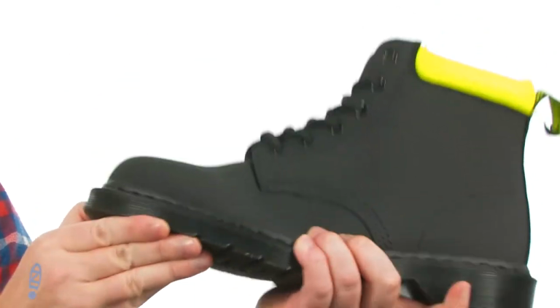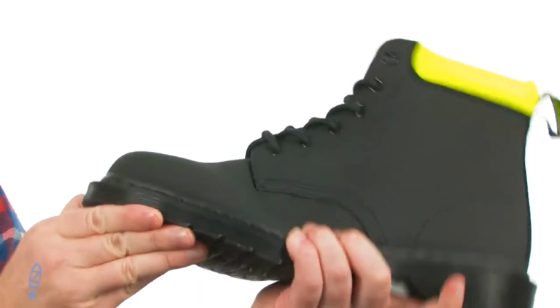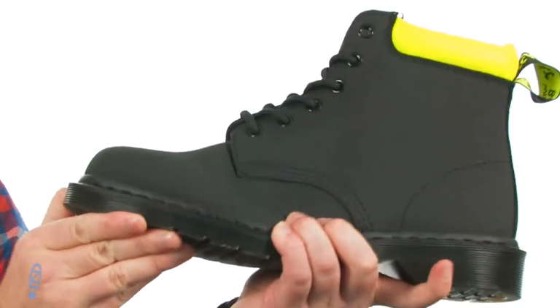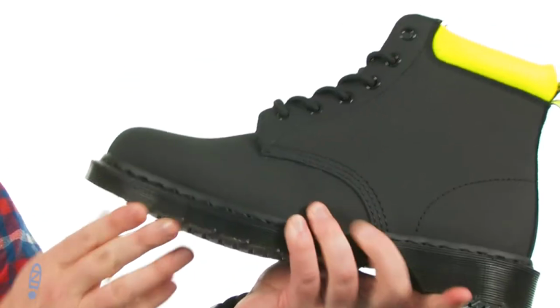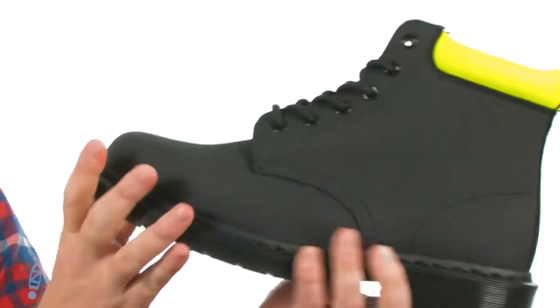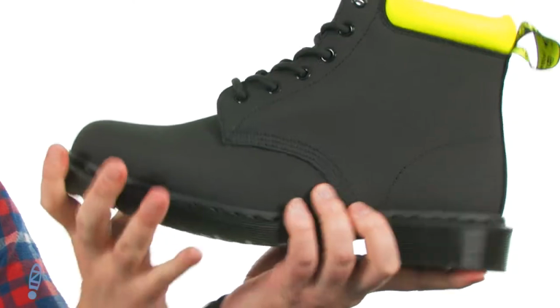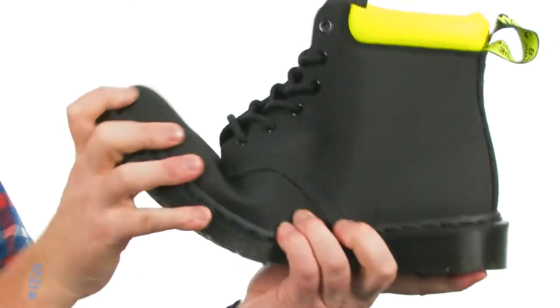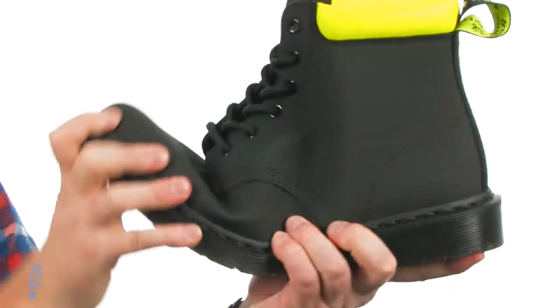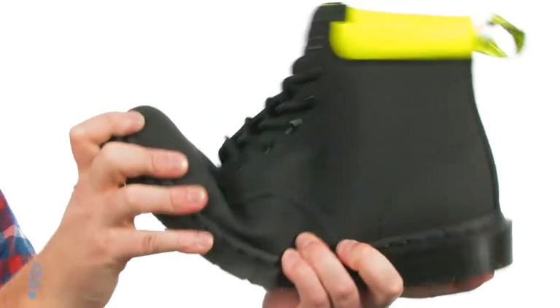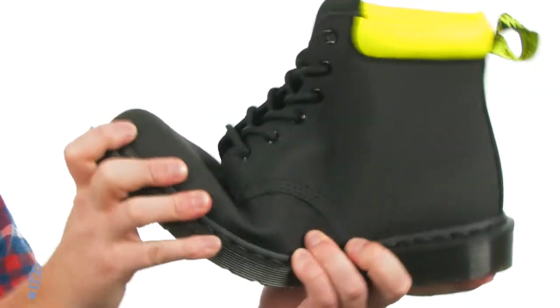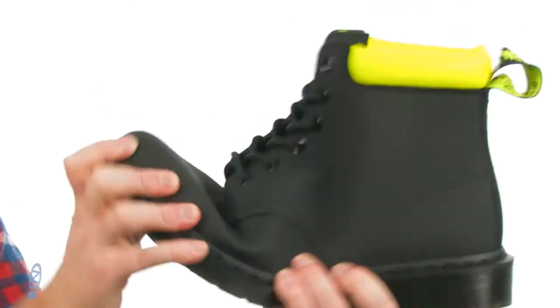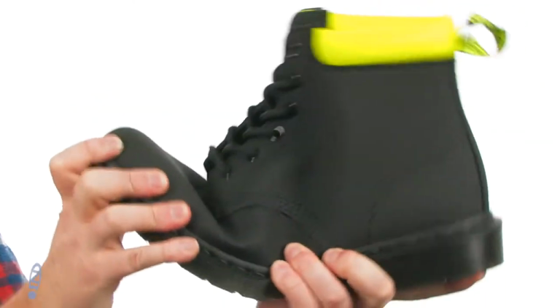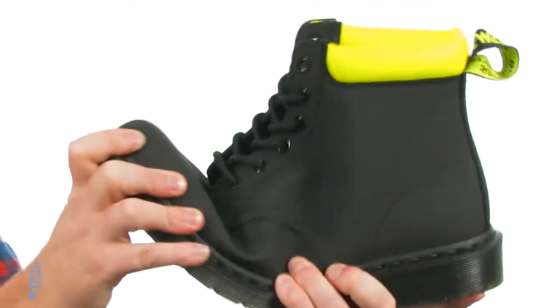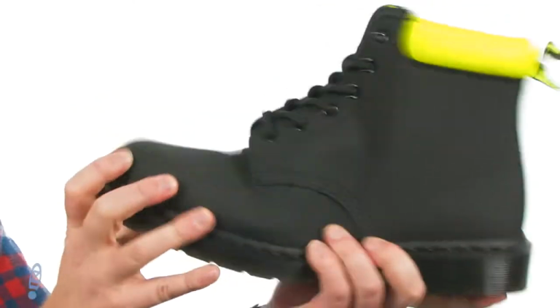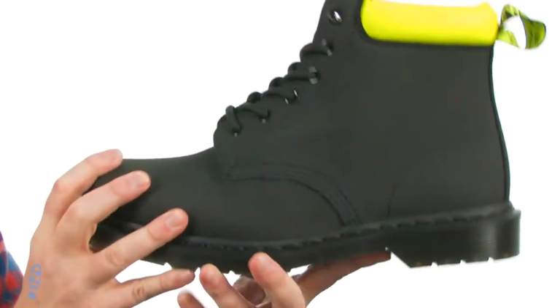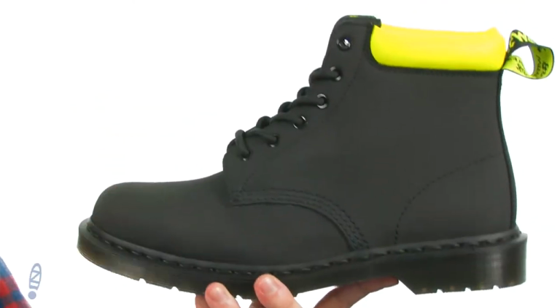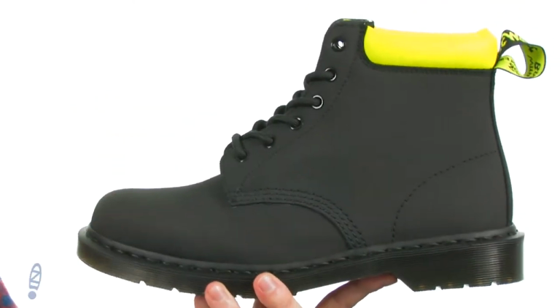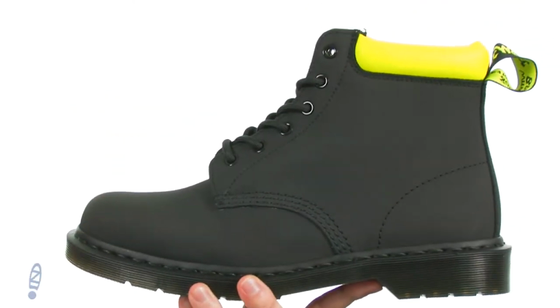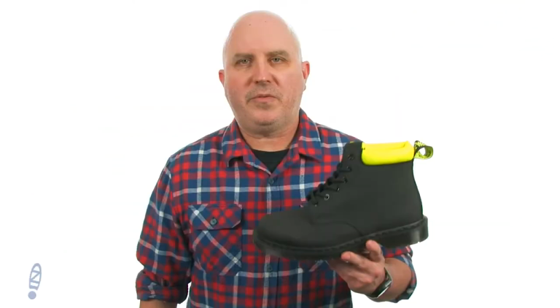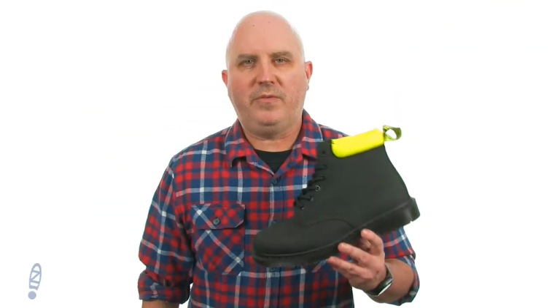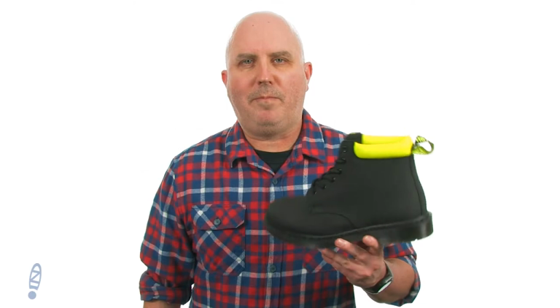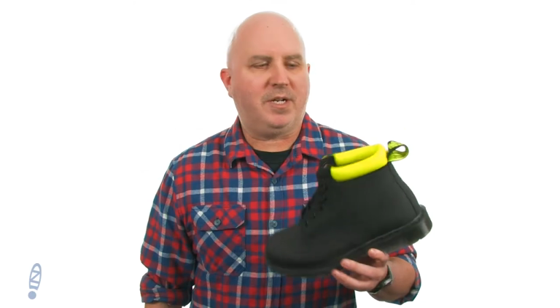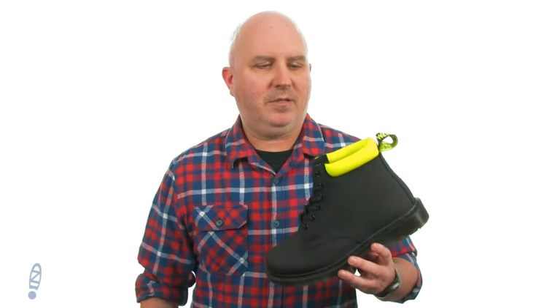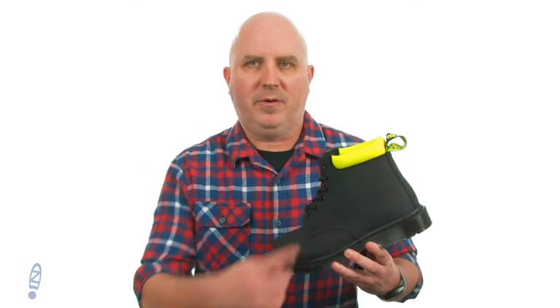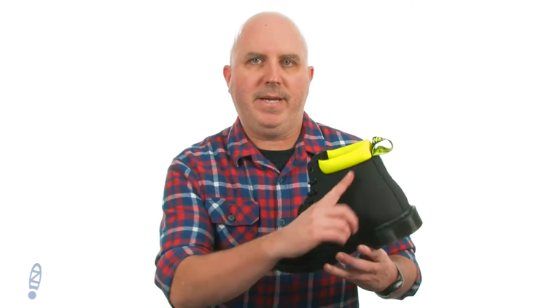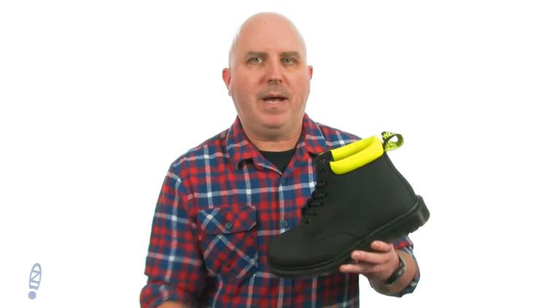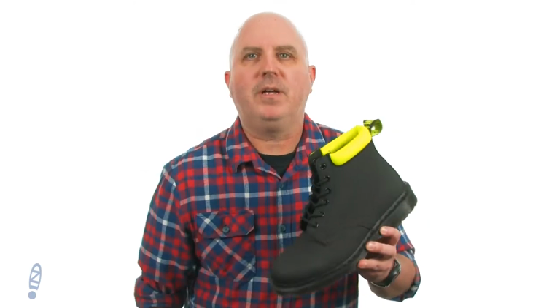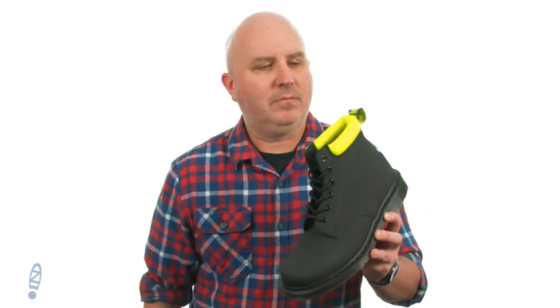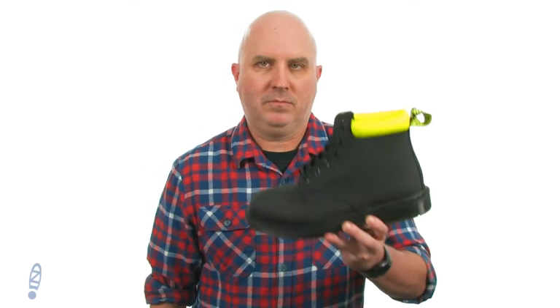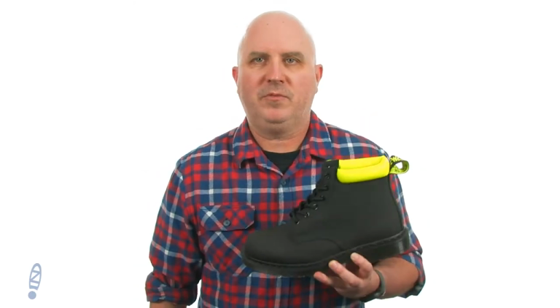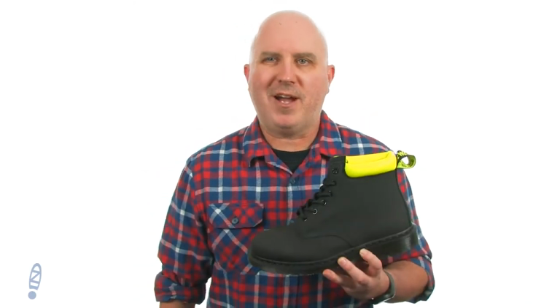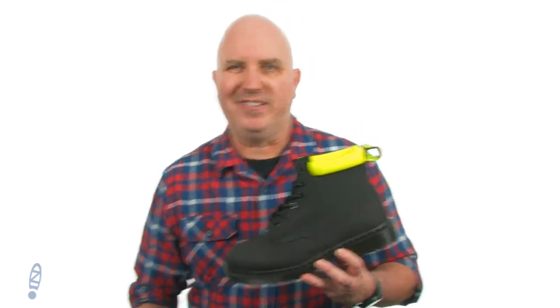It's very shock absorbing. They use that Goodyear welt construction to give you a ton of durability and some flex. You got the raw with a little pop of color, or a big pop of color, from Doc Martens.